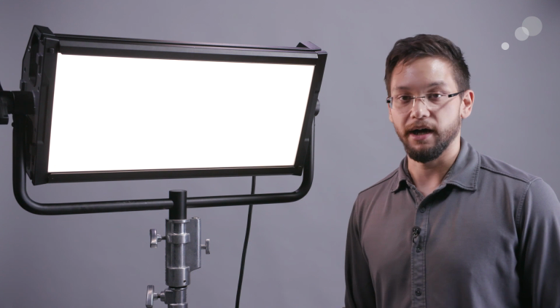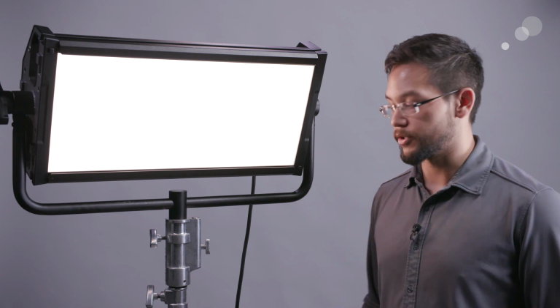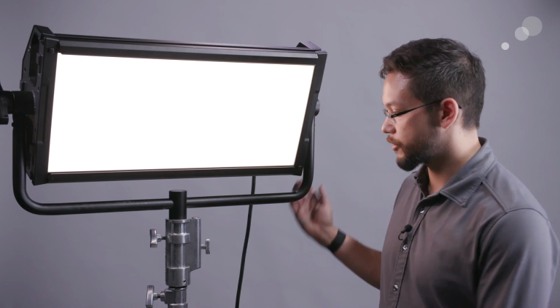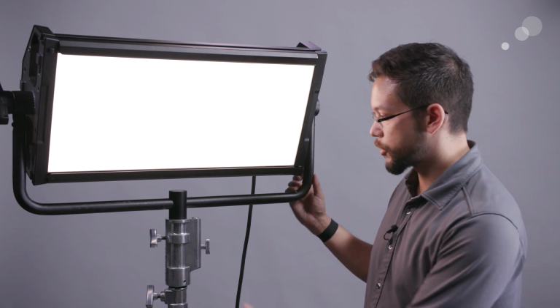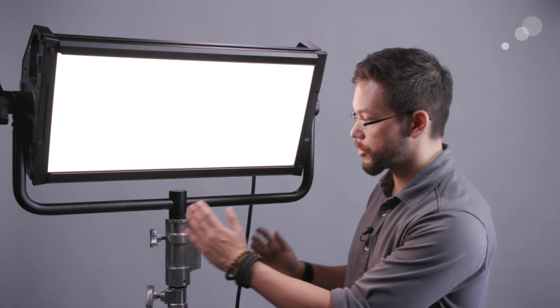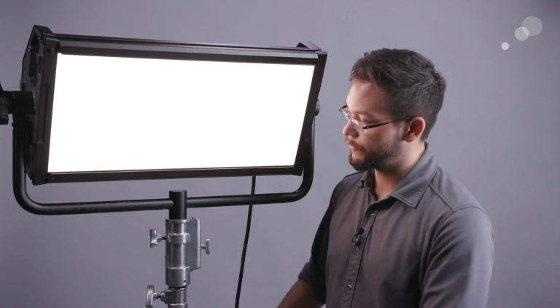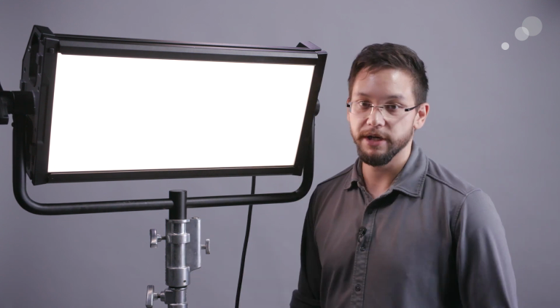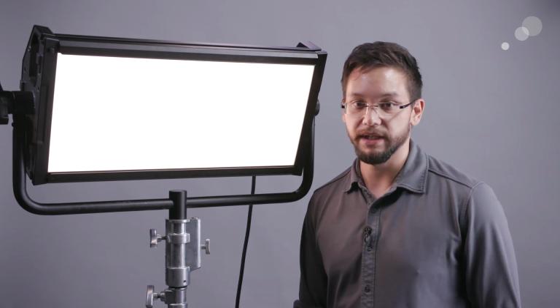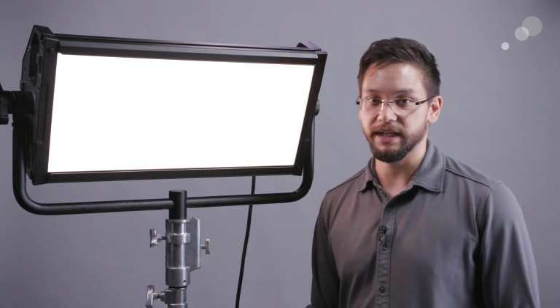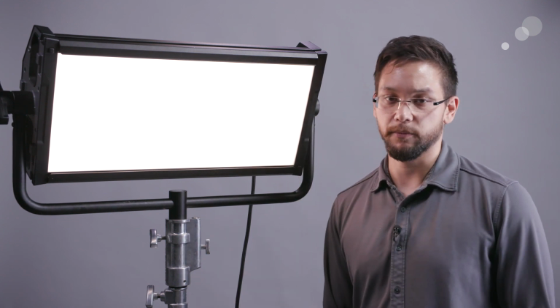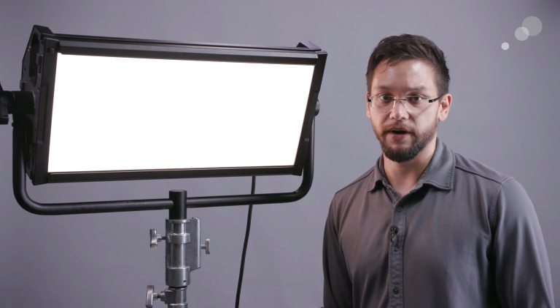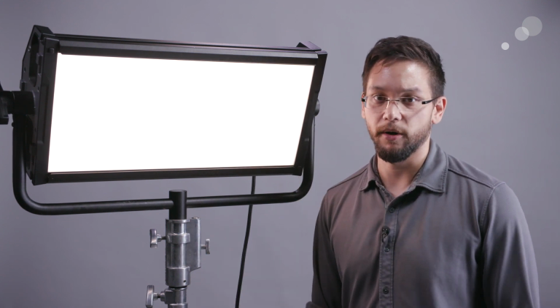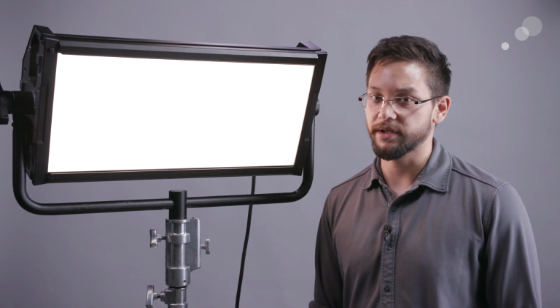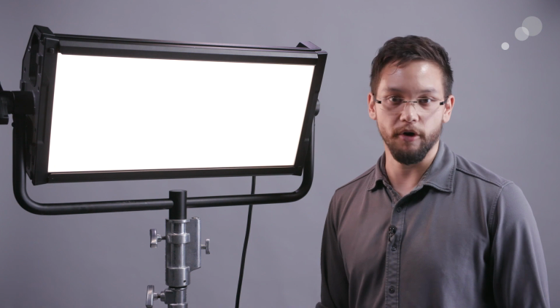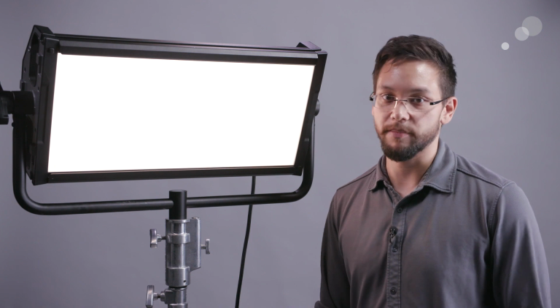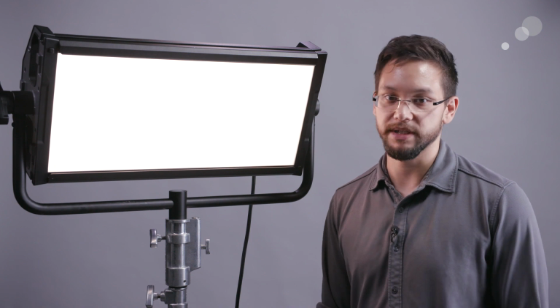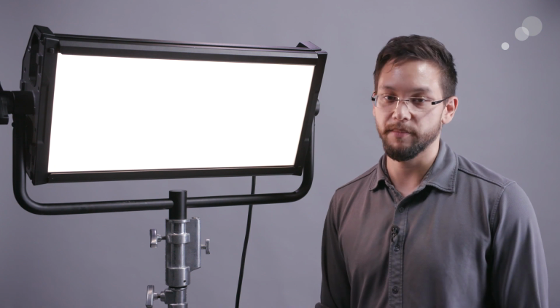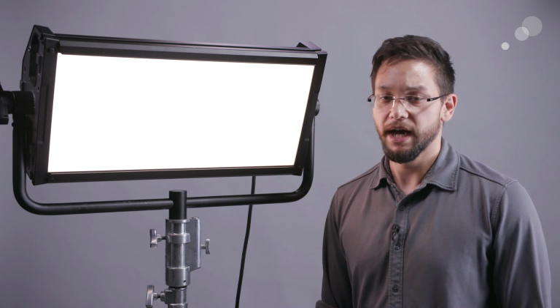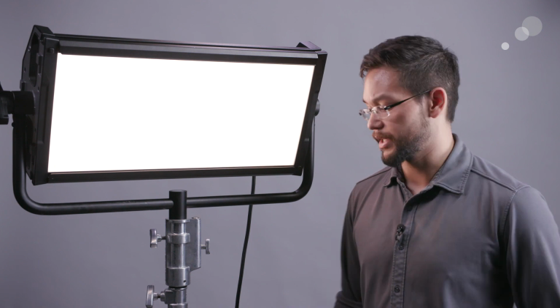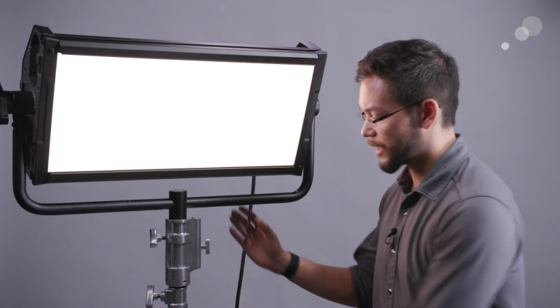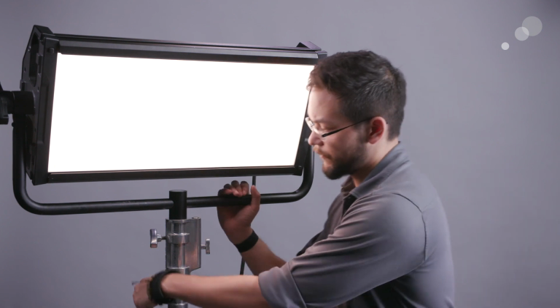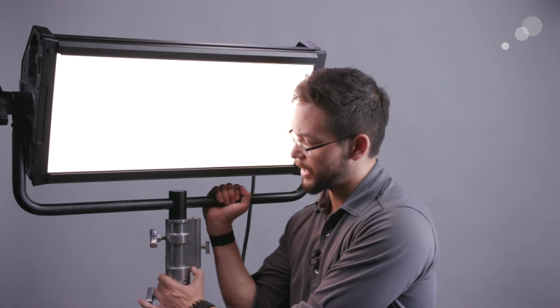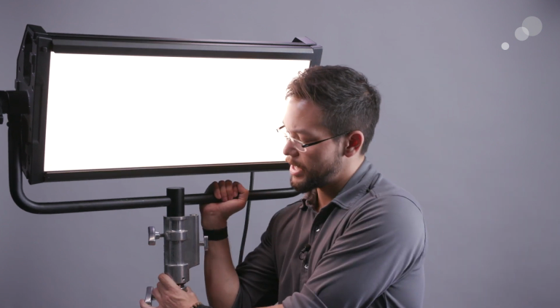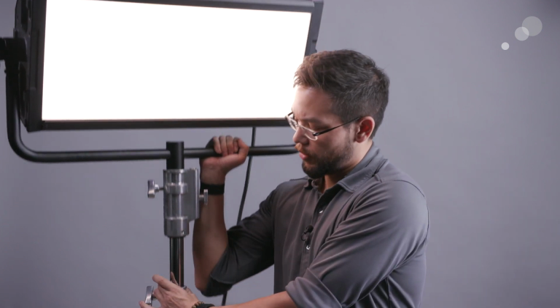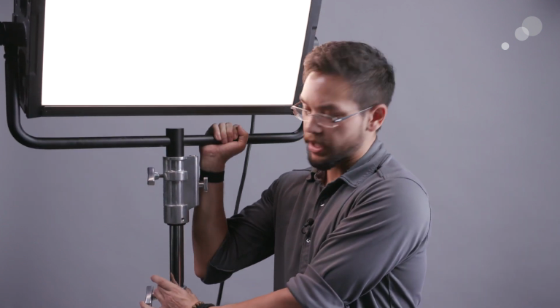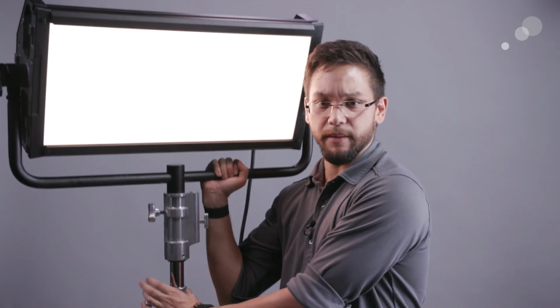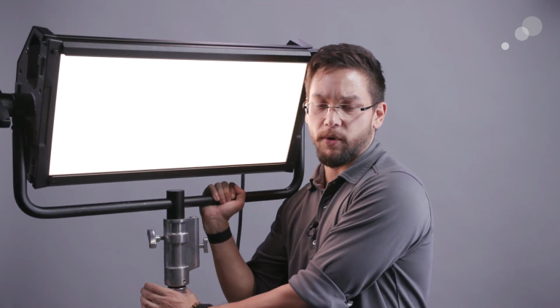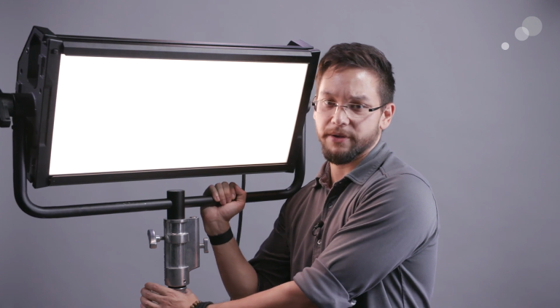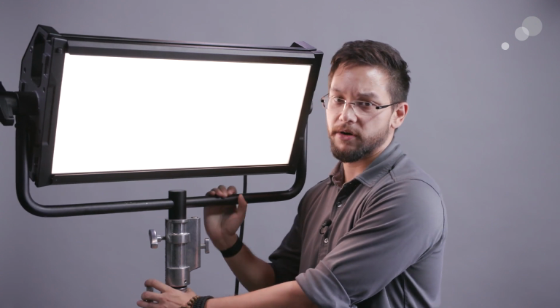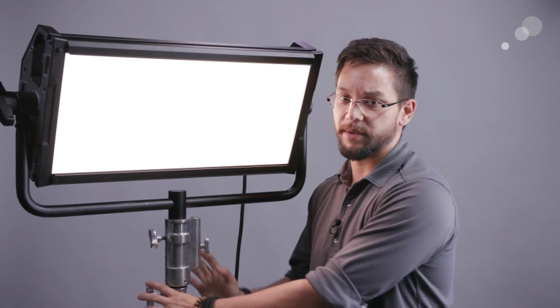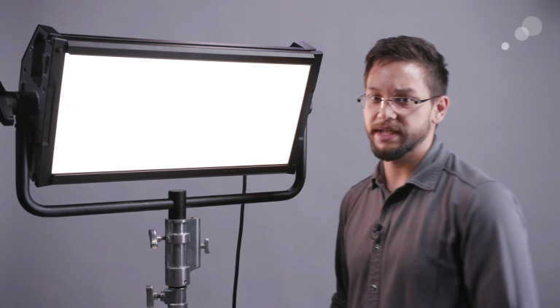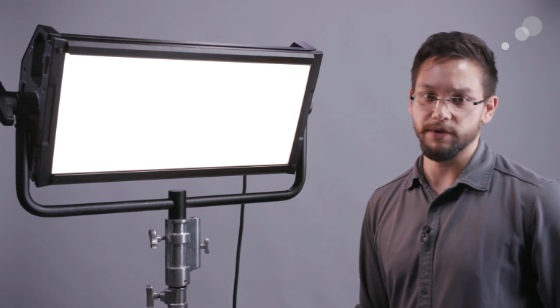You get your standard yoke junior pin configuration, meaning this light will work very well with any of your normal grip equipment. Because it's fairly lightweight, only clocking in at about 20 pounds or so, it's going to be pretty easy to rig.